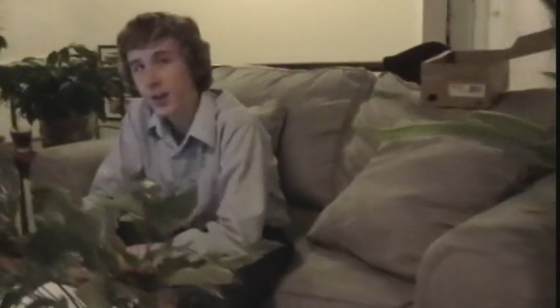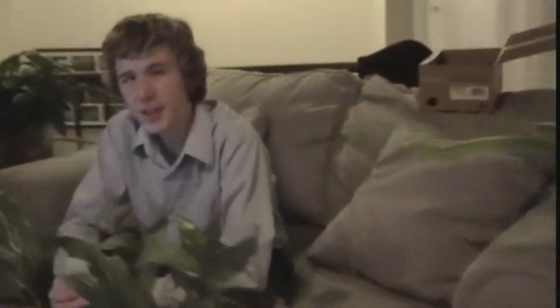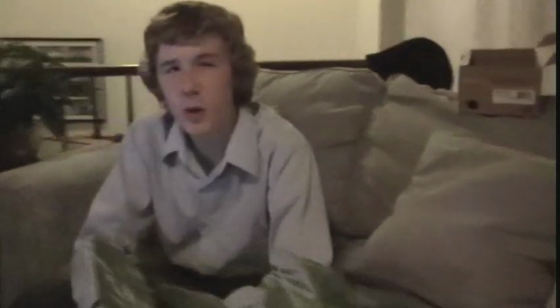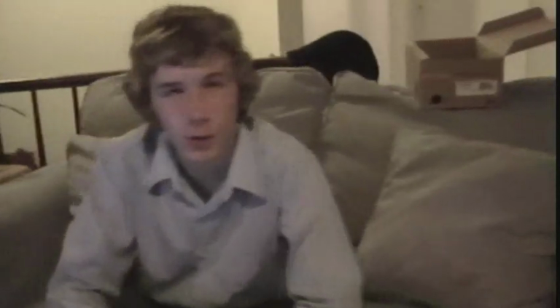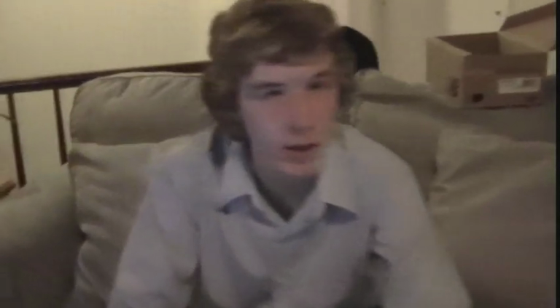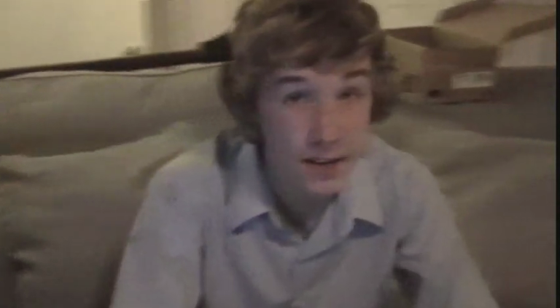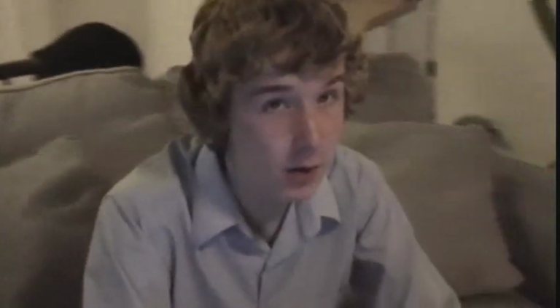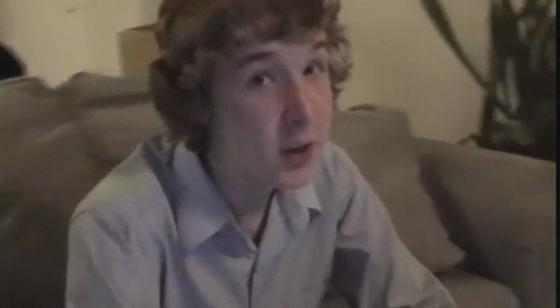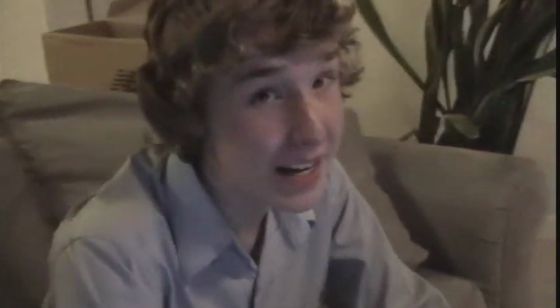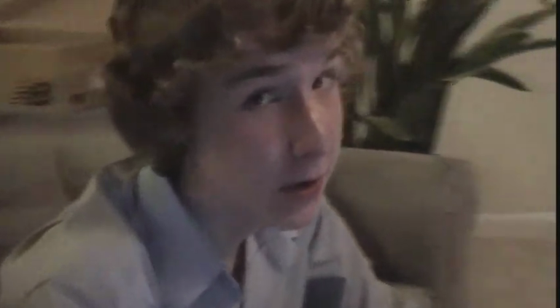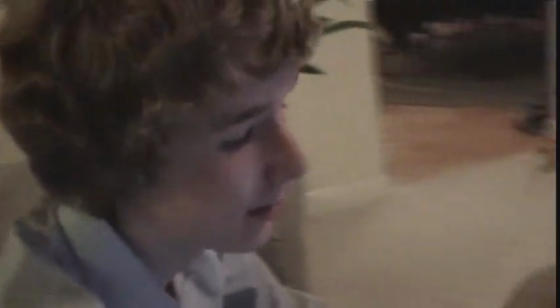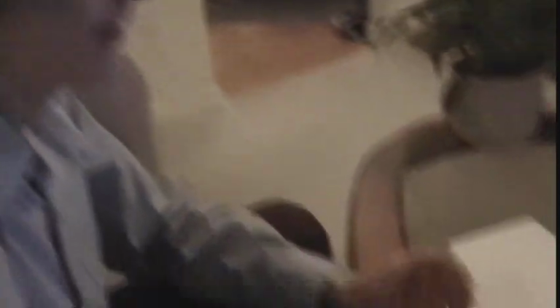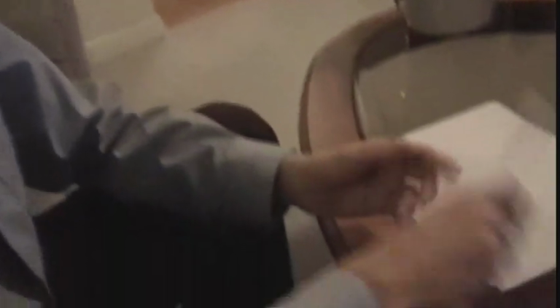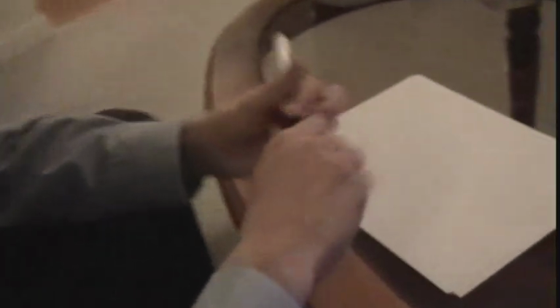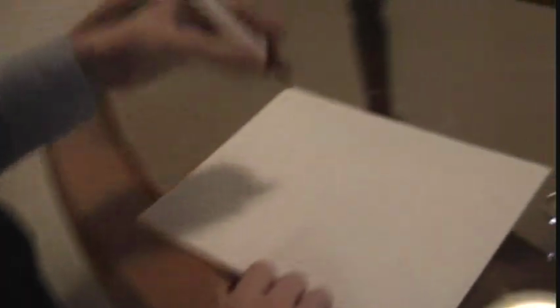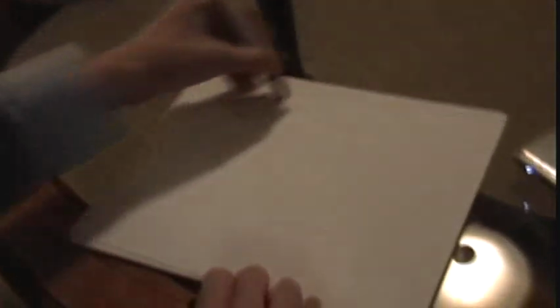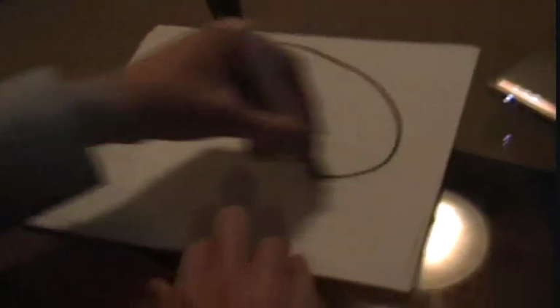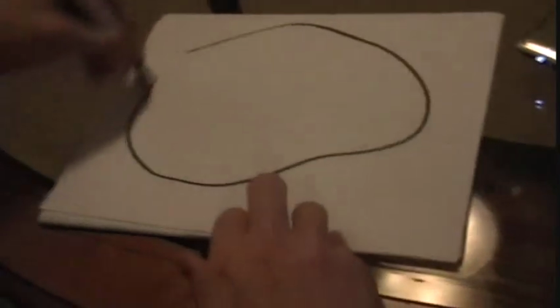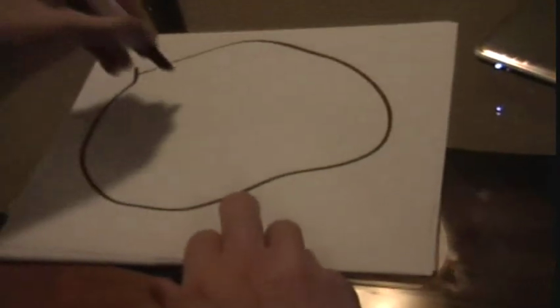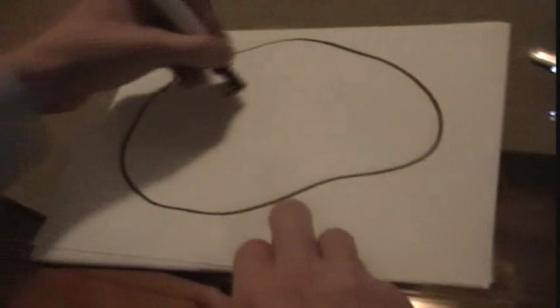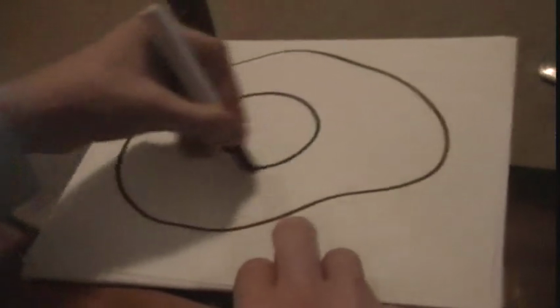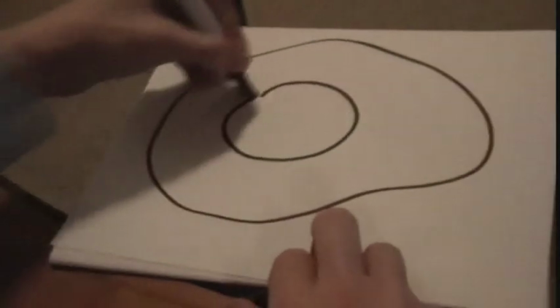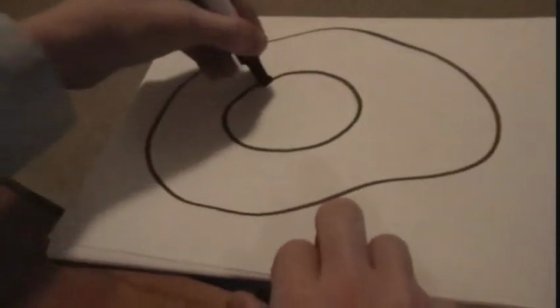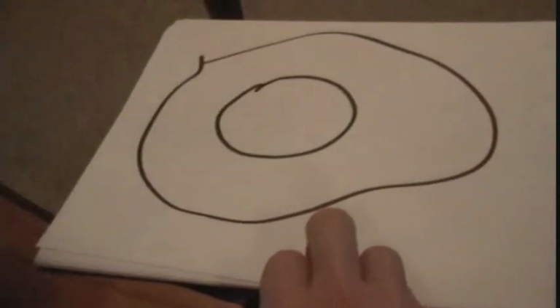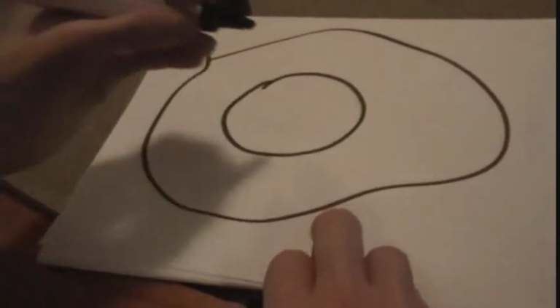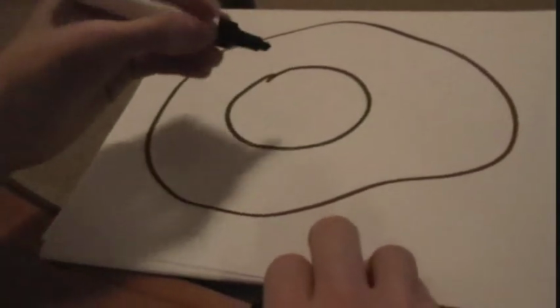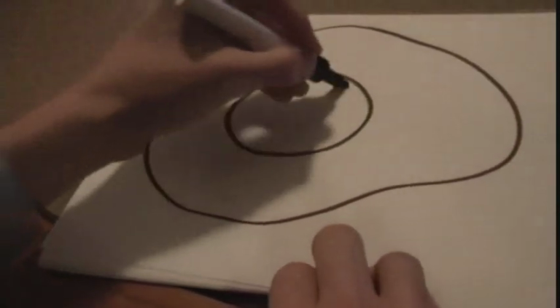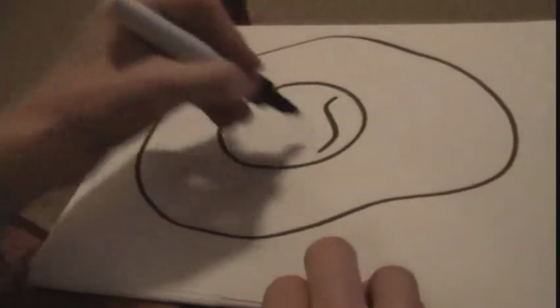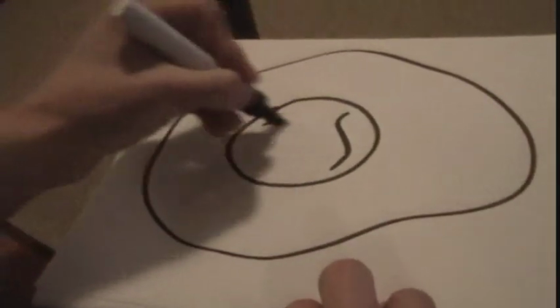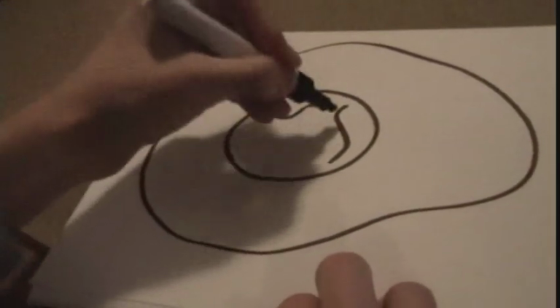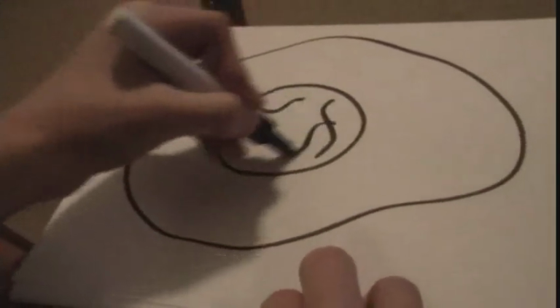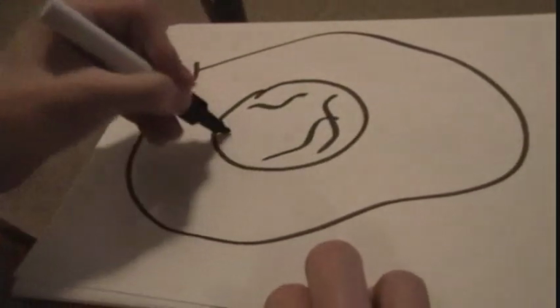Does your cell need more control? If so, you may need a new nucleus. The nucleus, at the center of the cell, controls all activity of the cell. It also contains the chromosomes for the DNA.